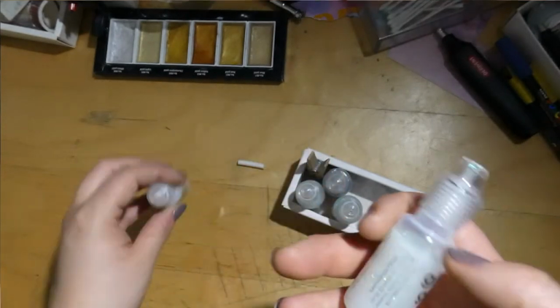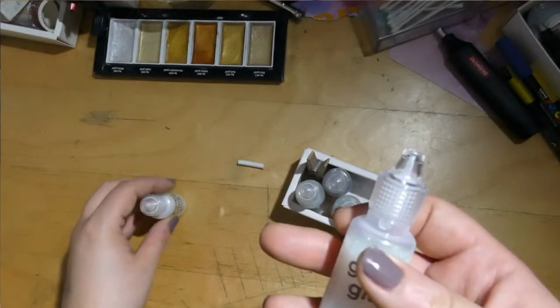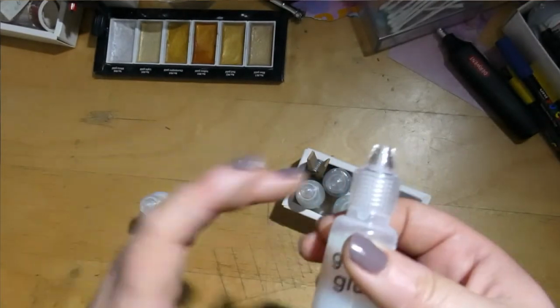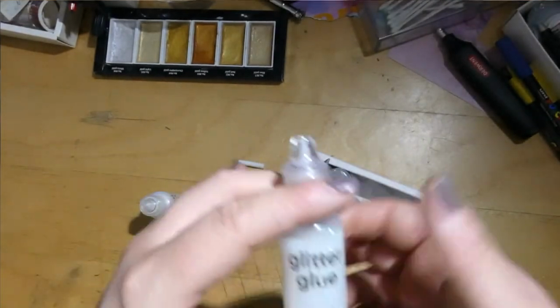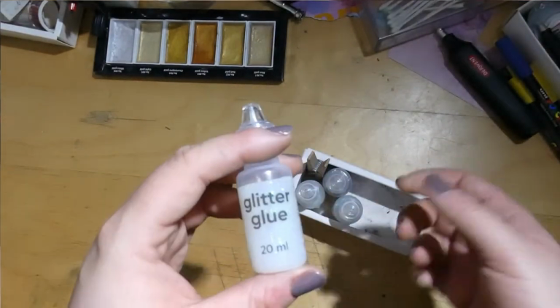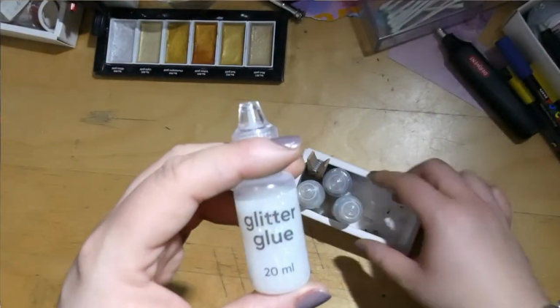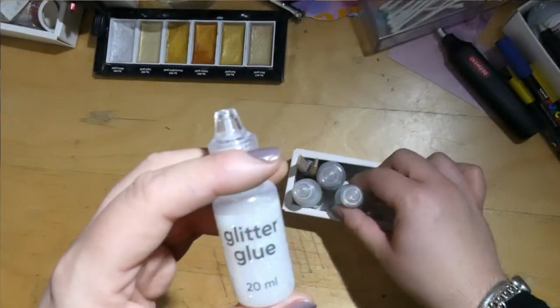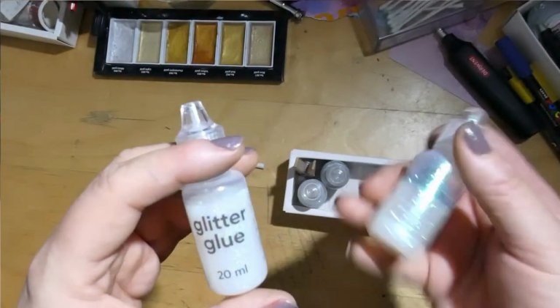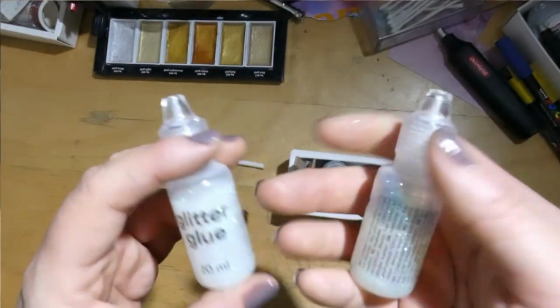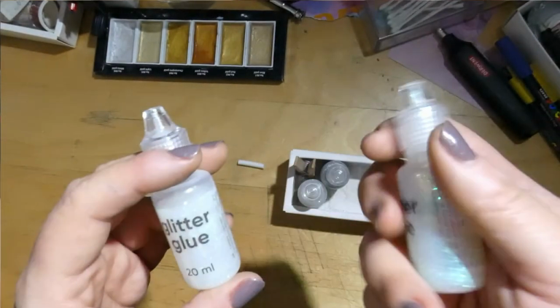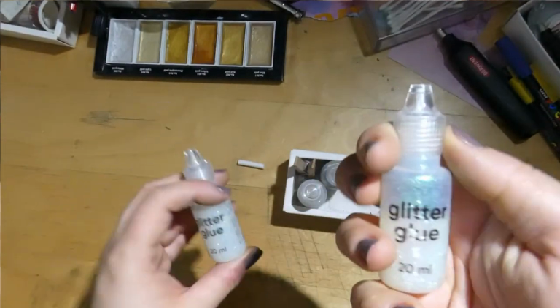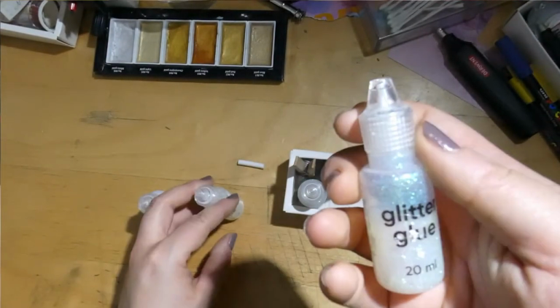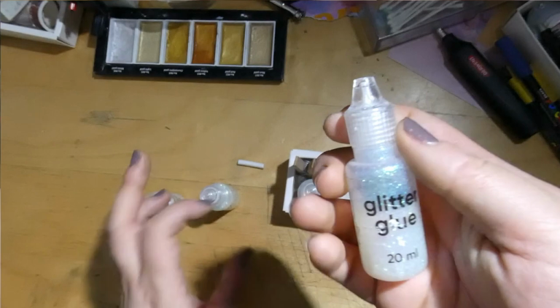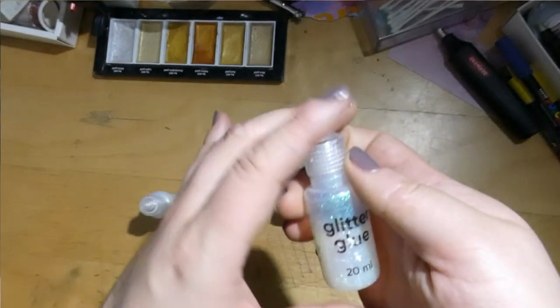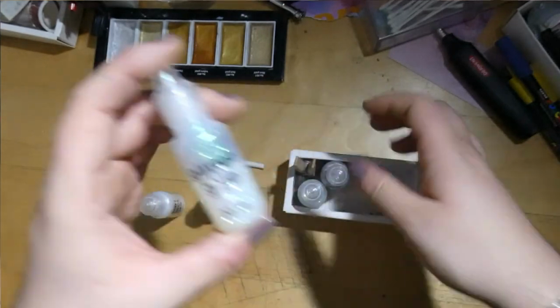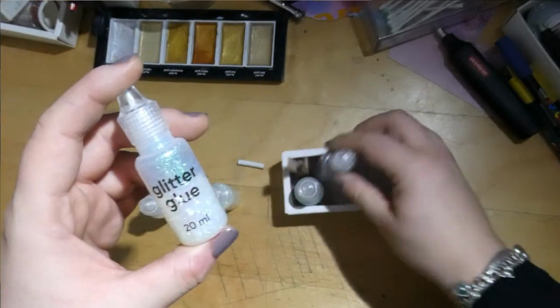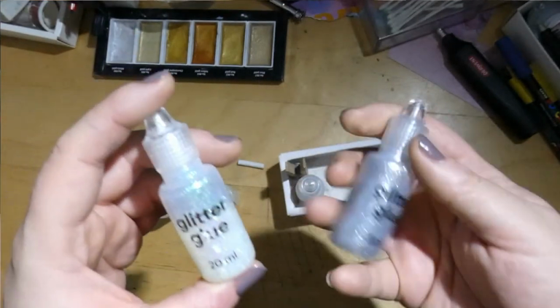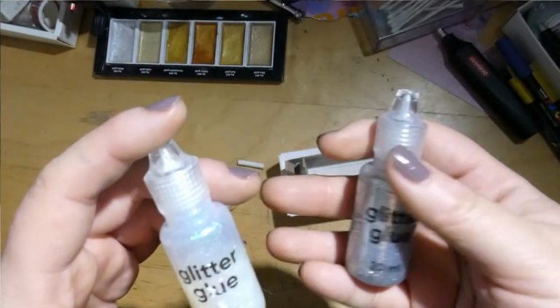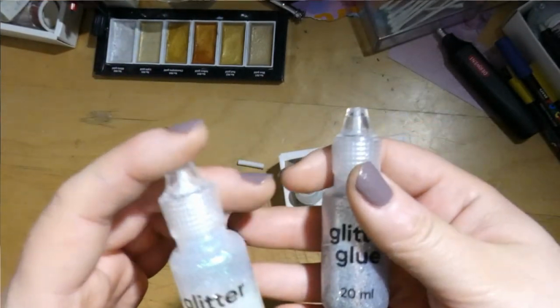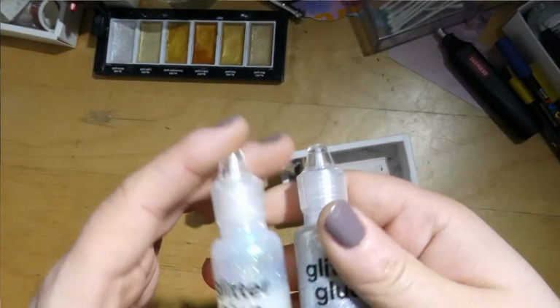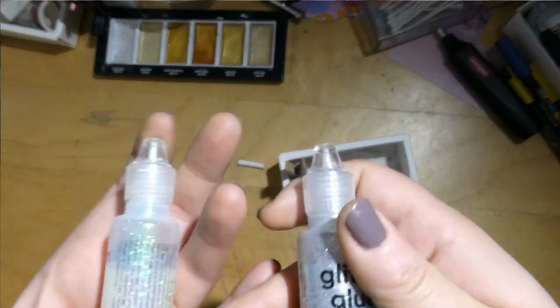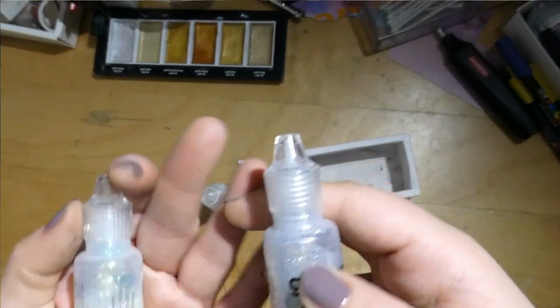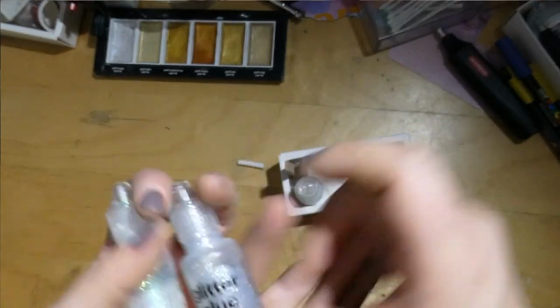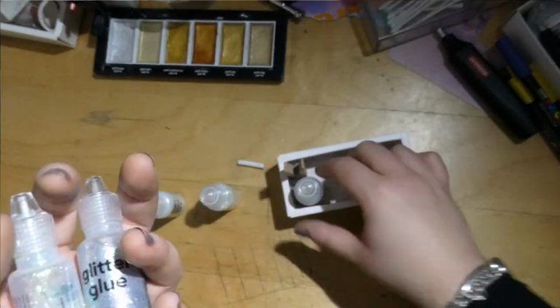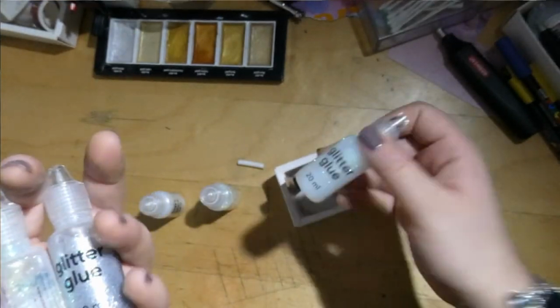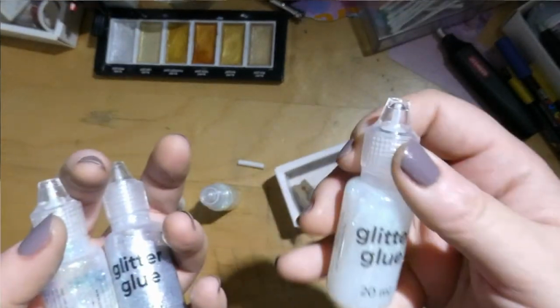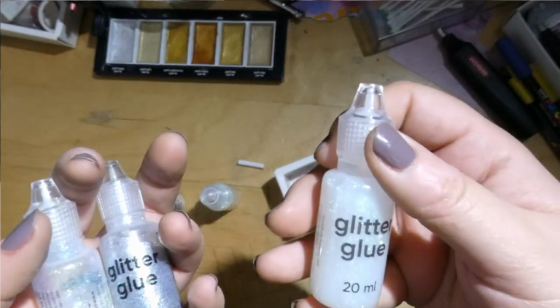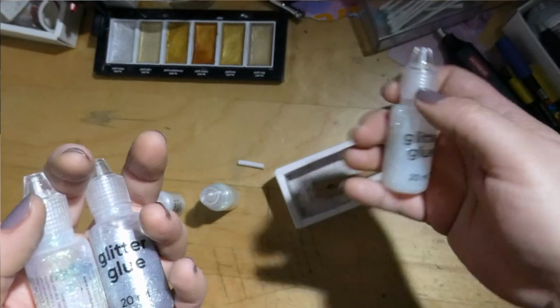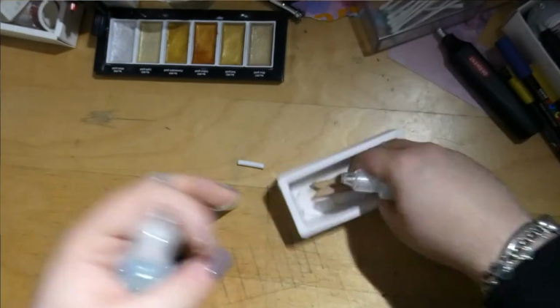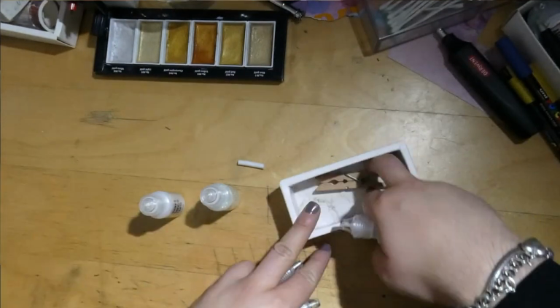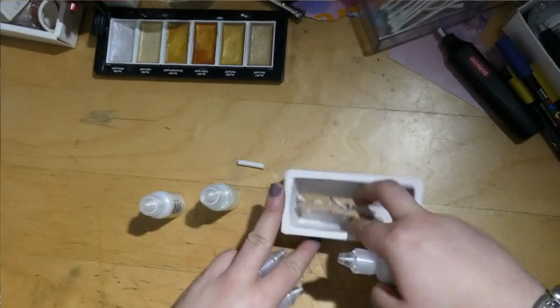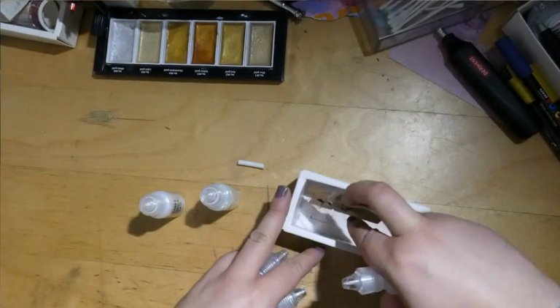We also have a few Stickles or budget Stickles — this is like a pearl effect glue. I think it's not the official Stickles — I think this is Pandora brand, which is the hobby shop downtown.